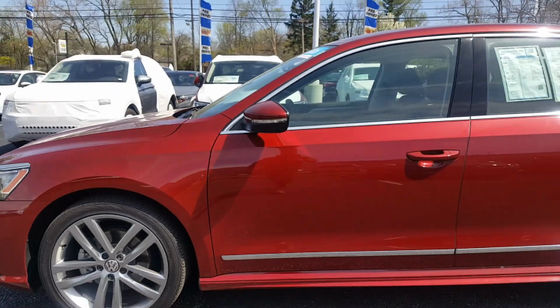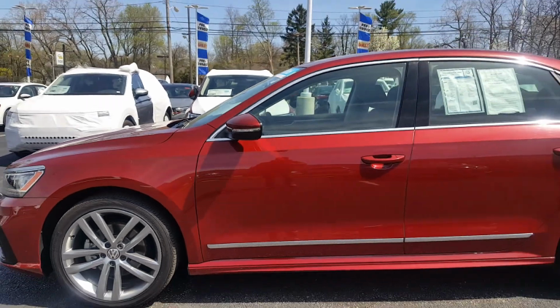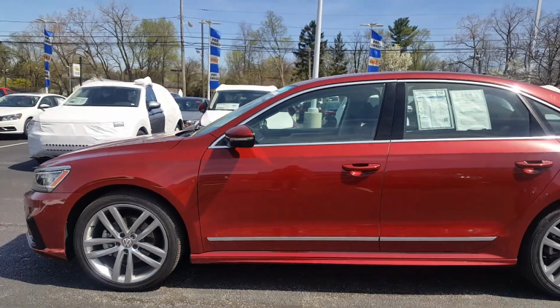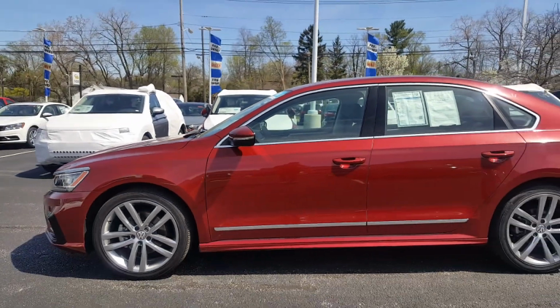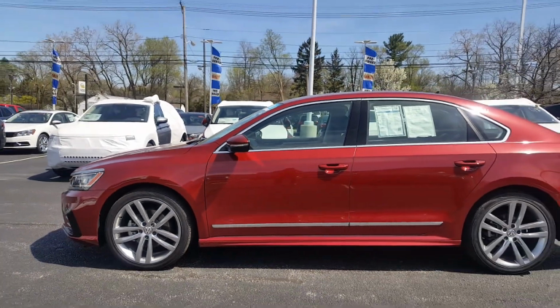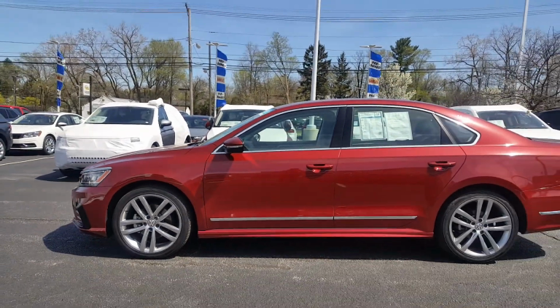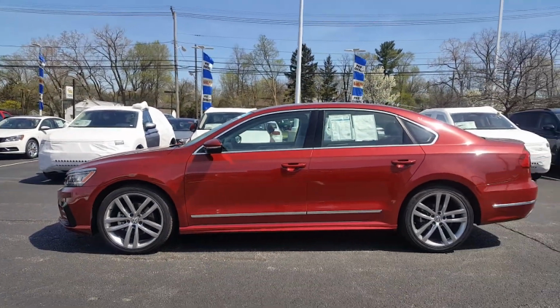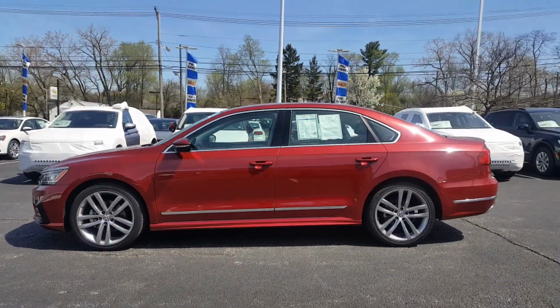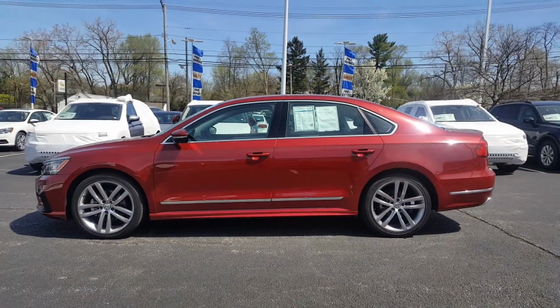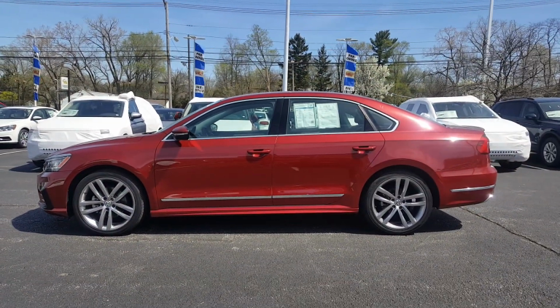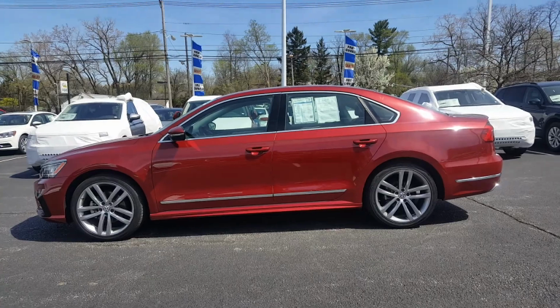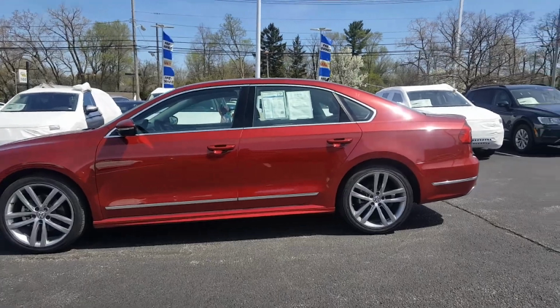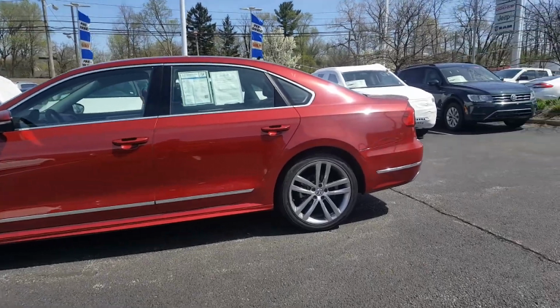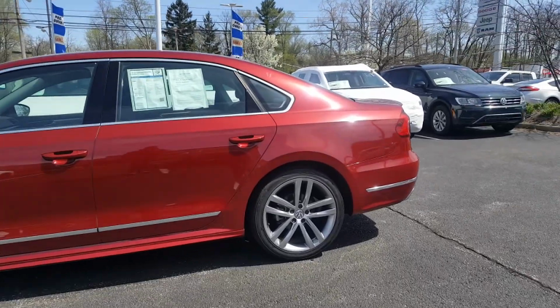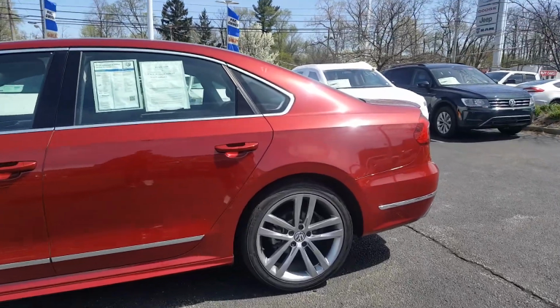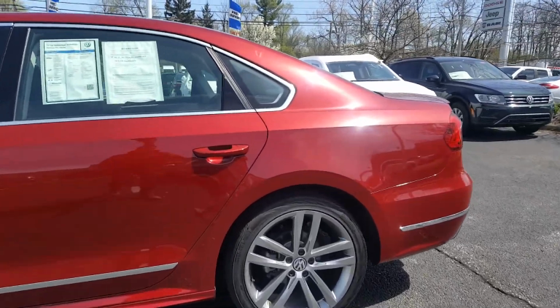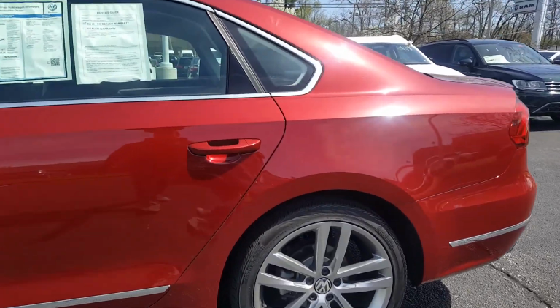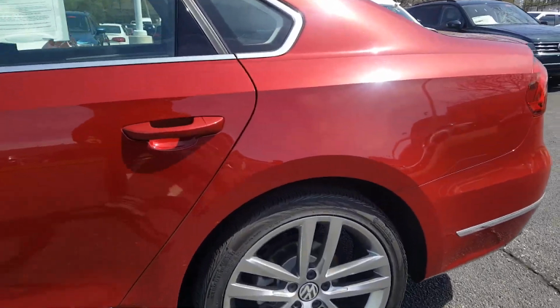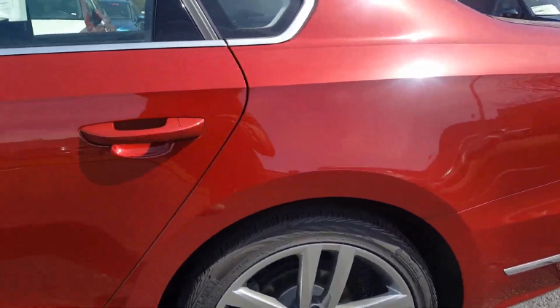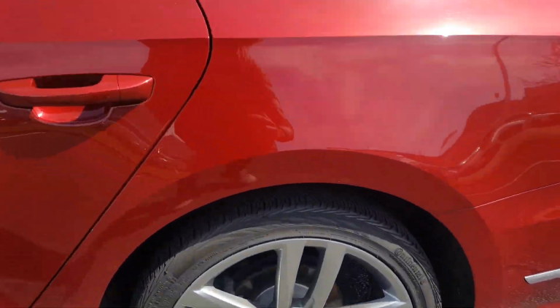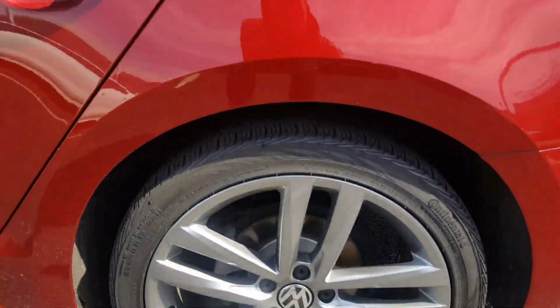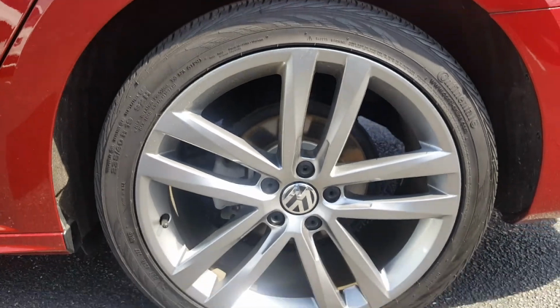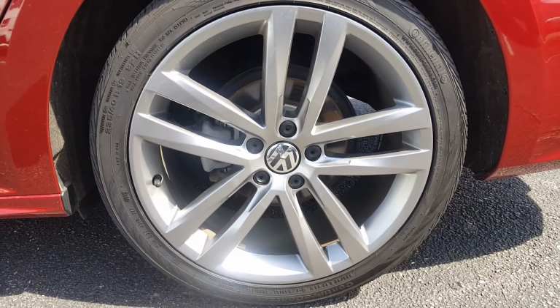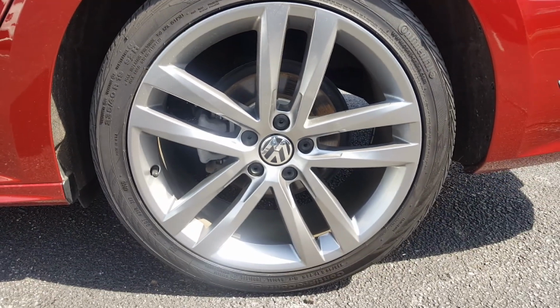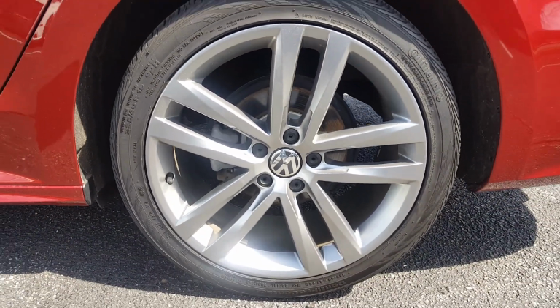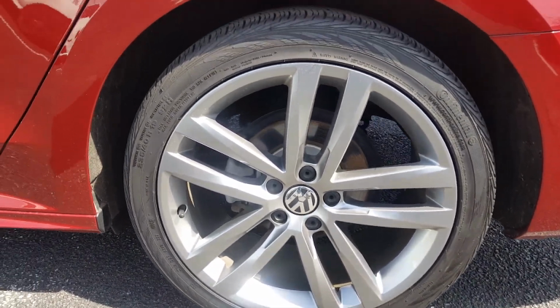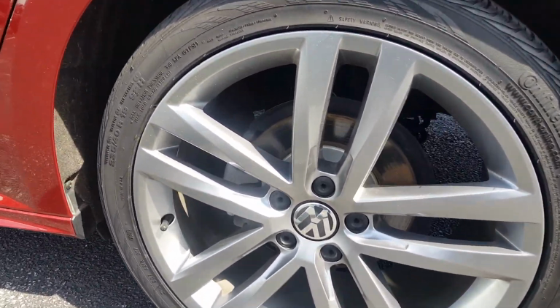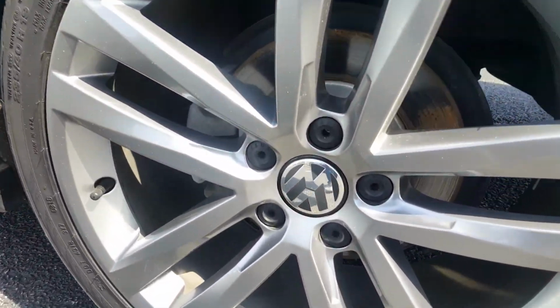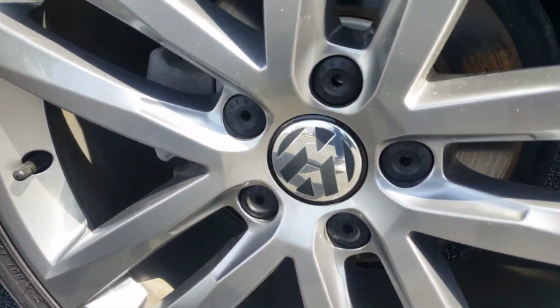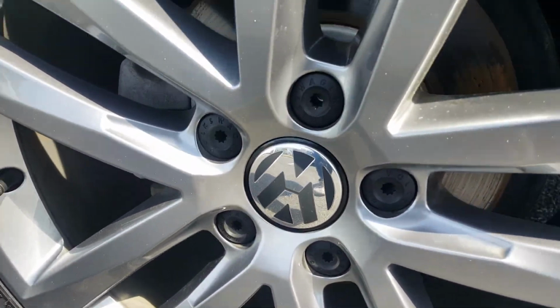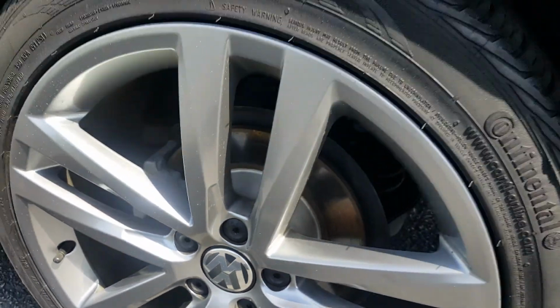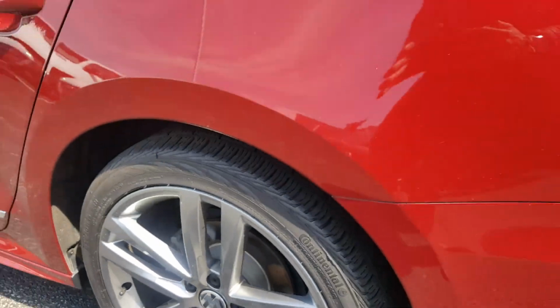I'm just going to pan back a little bit here to show you the profile from the driver side. Again, it's a 2016 Volkswagen Passat 1.8 turbo, 19-inch alloy wheels, Volkswagen crest as a center cap.